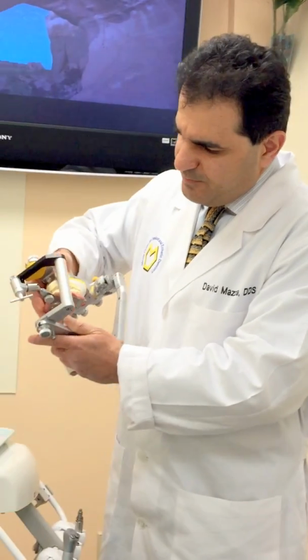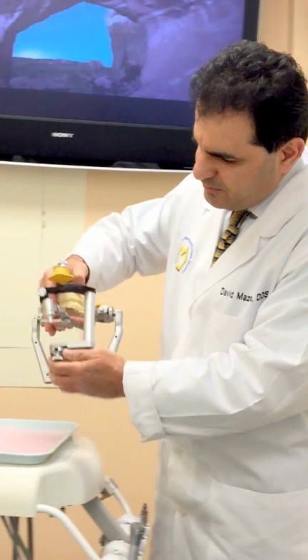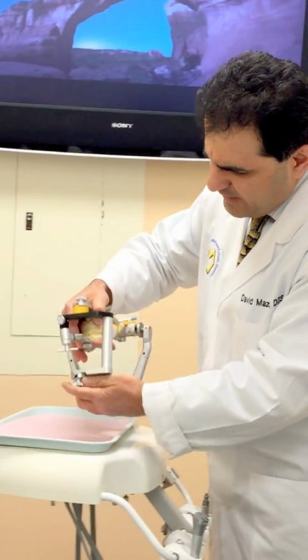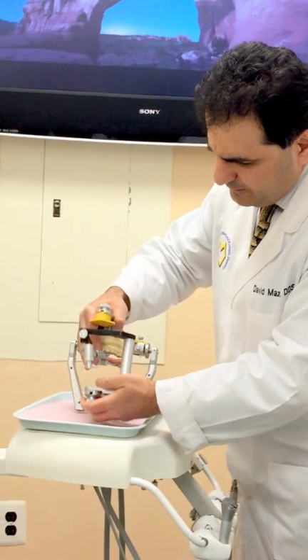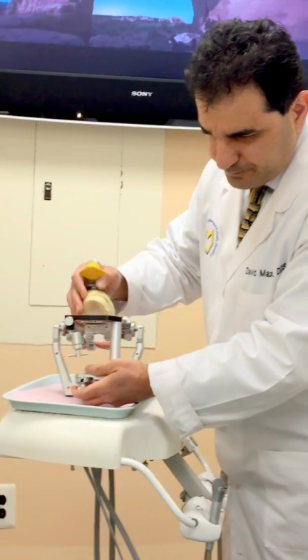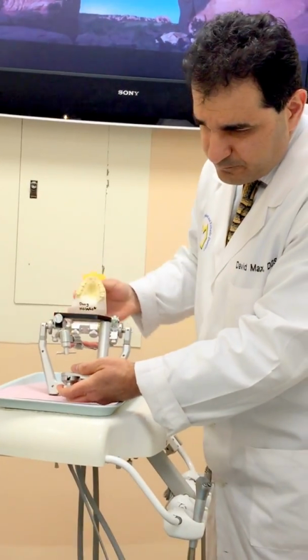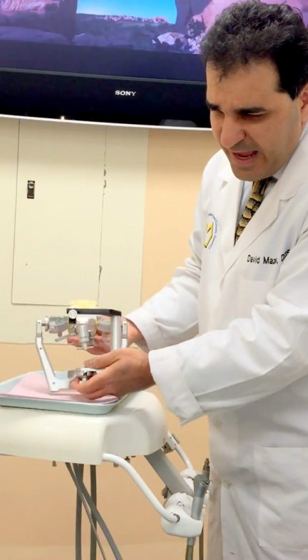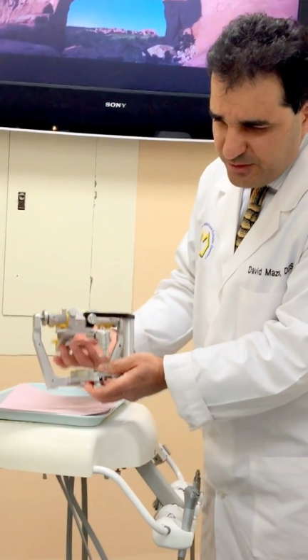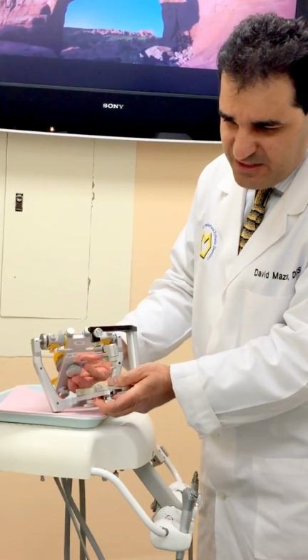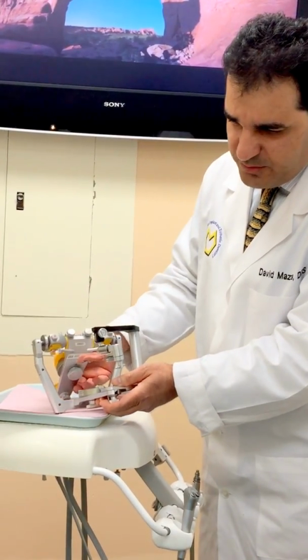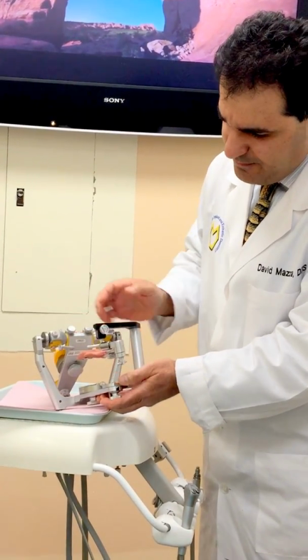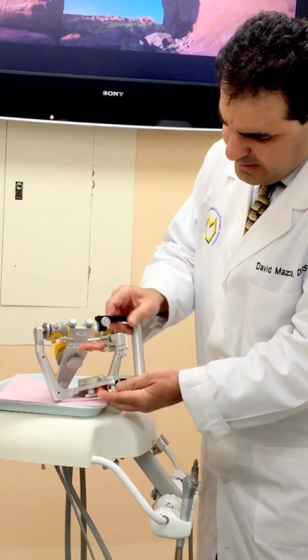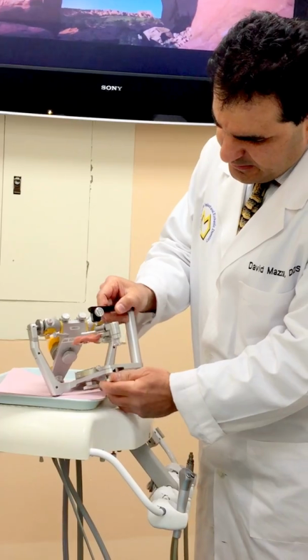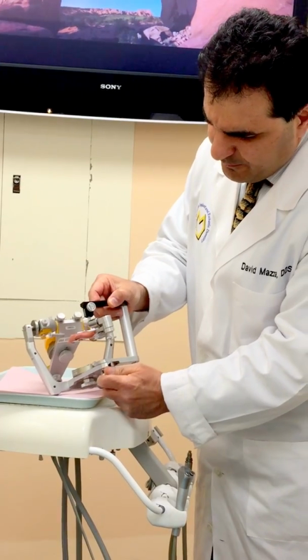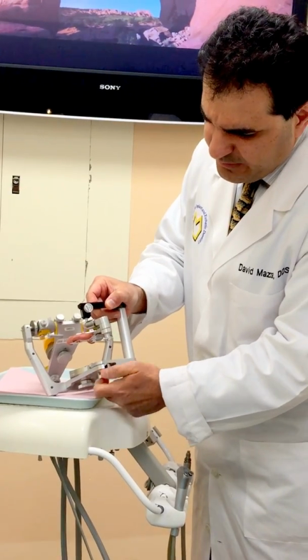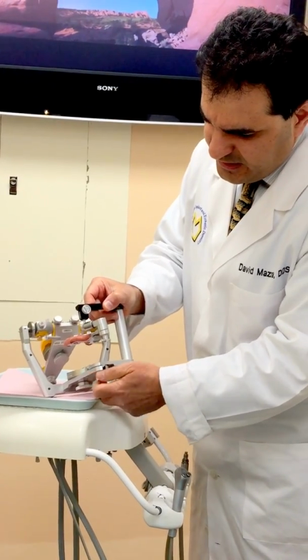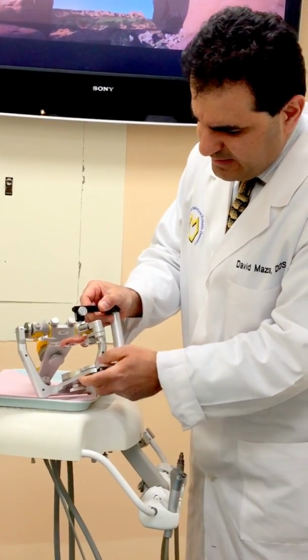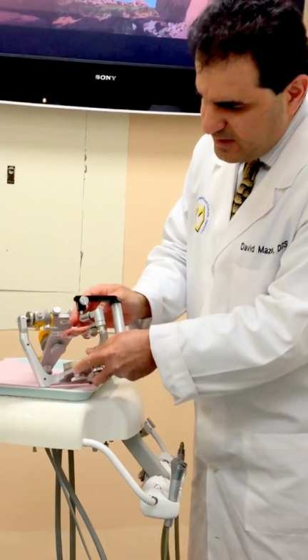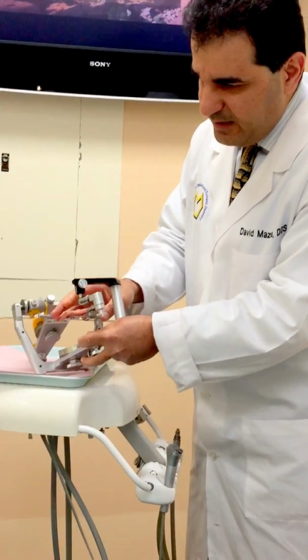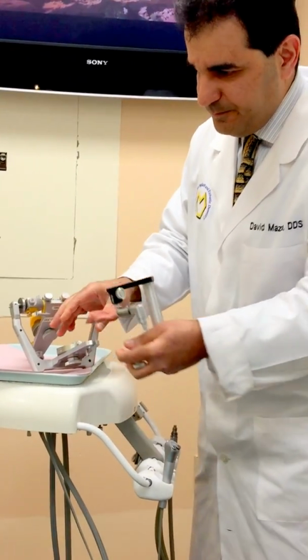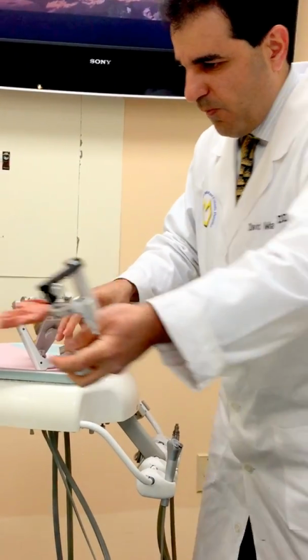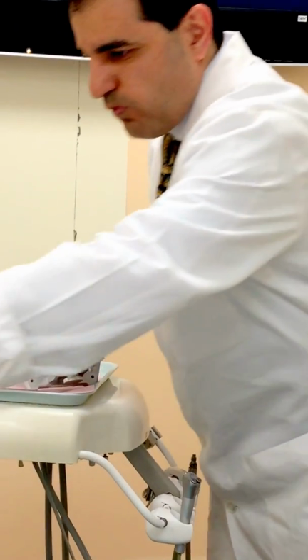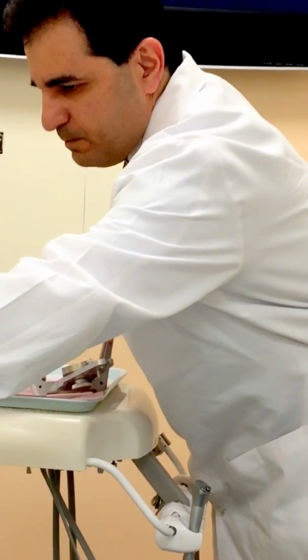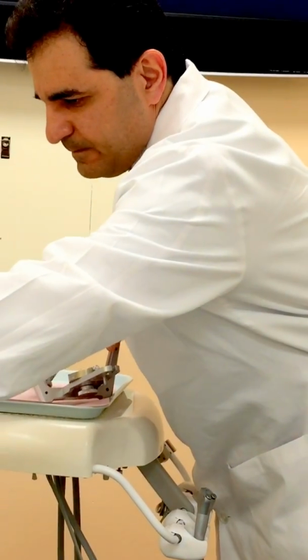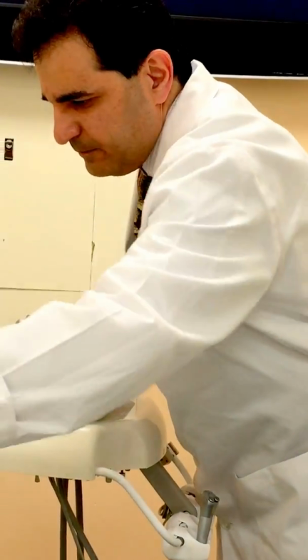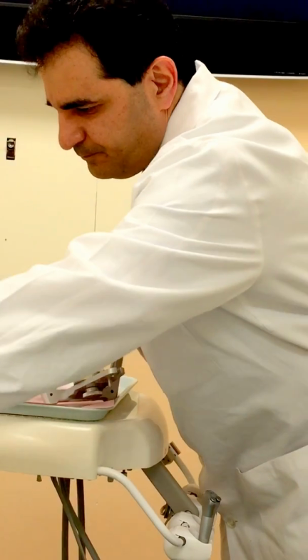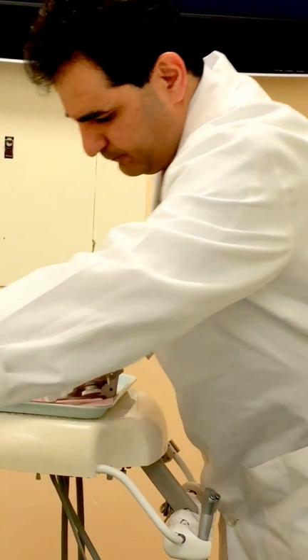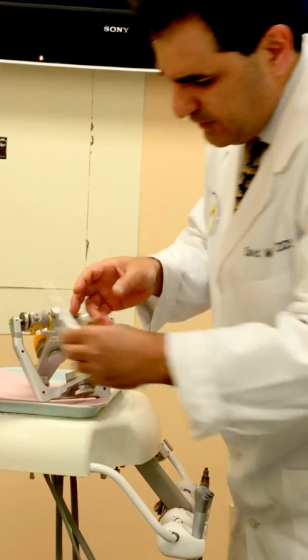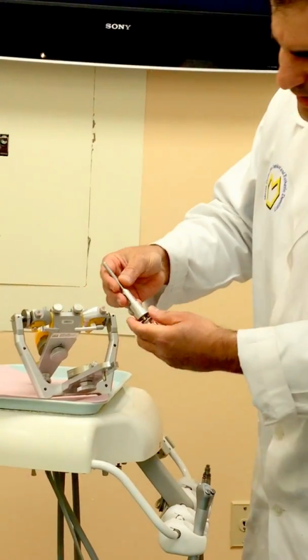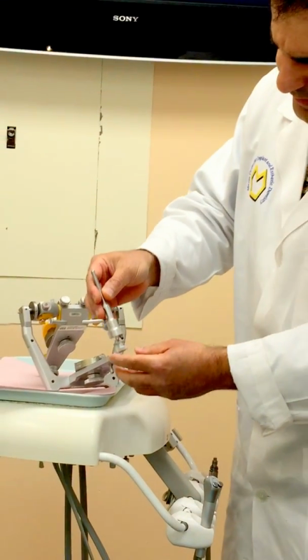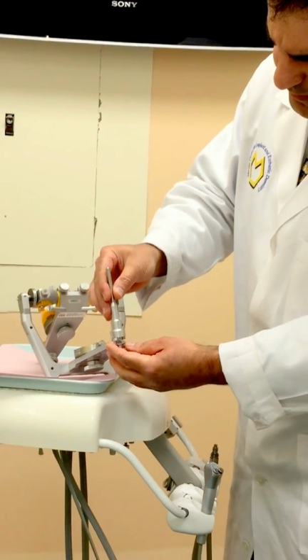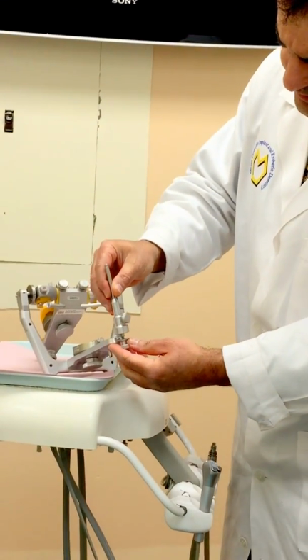I'm going to remove that axioquick transferable system, and I'm going to be replacing it with an incisal pin. So the incisal pin is going to be placed.